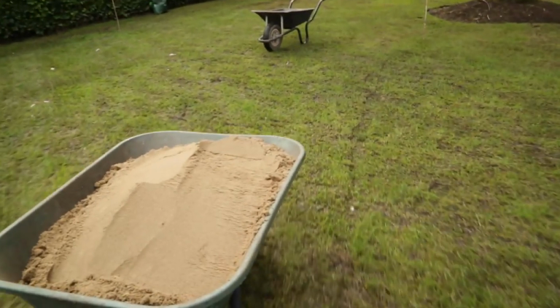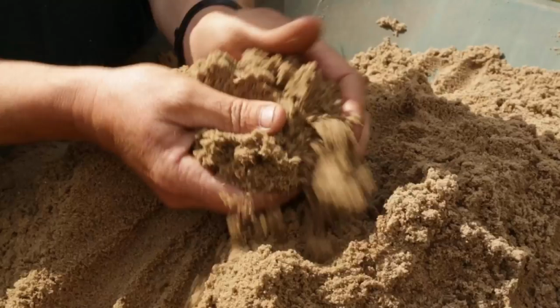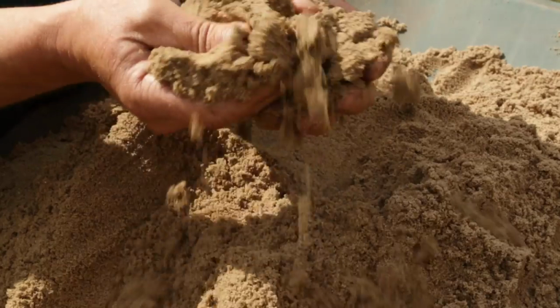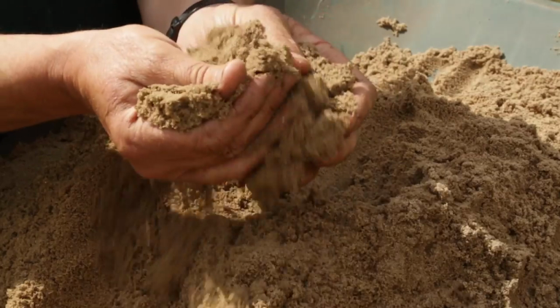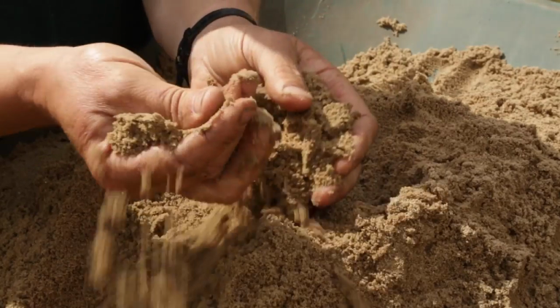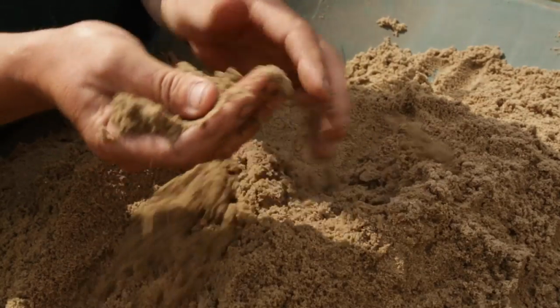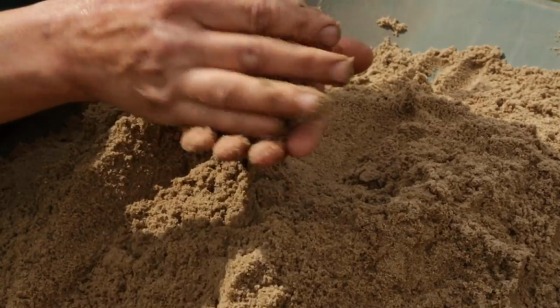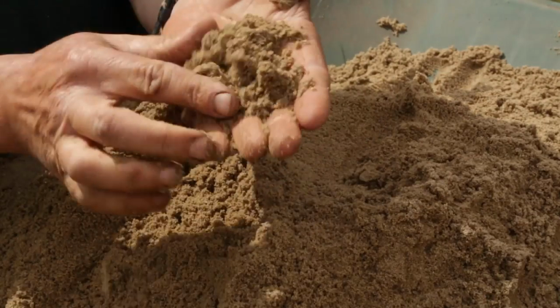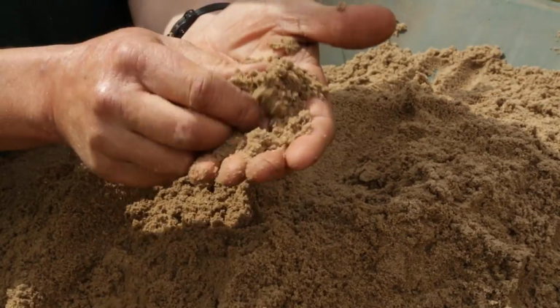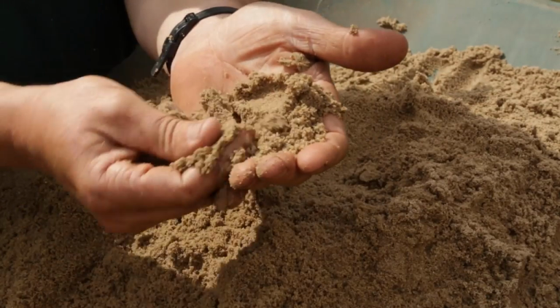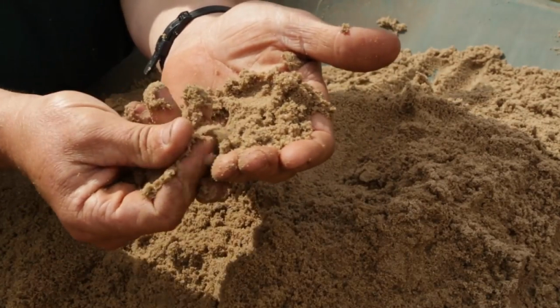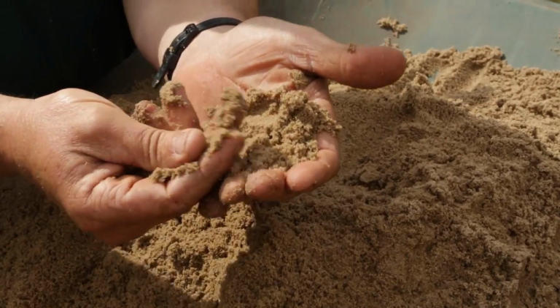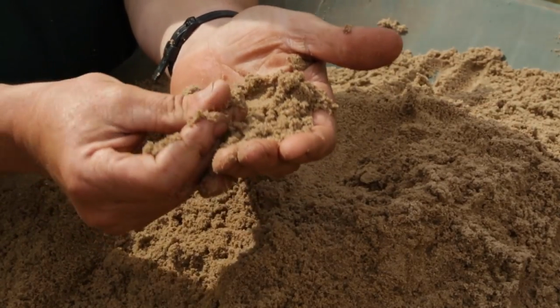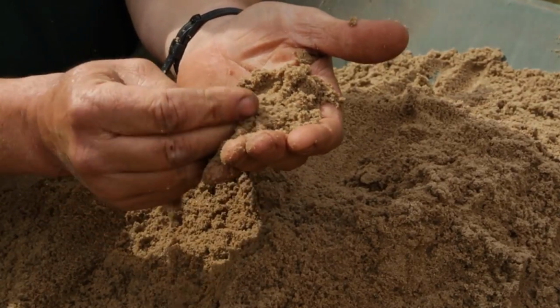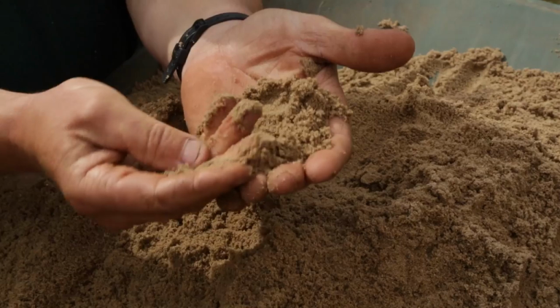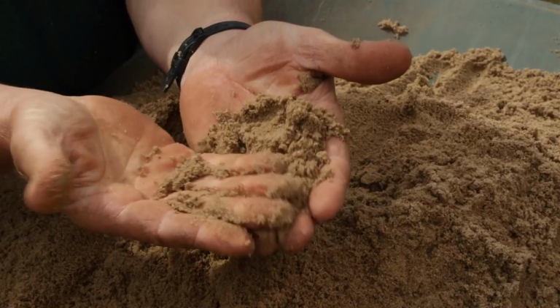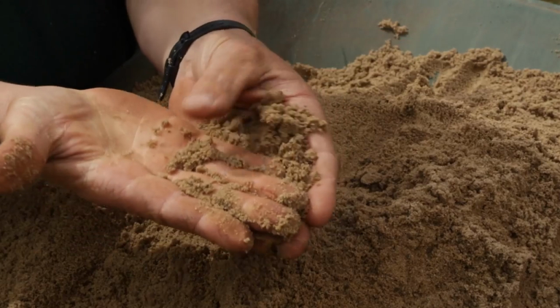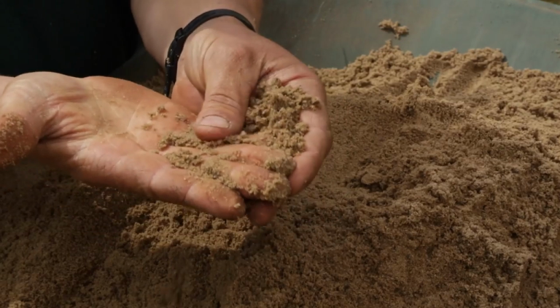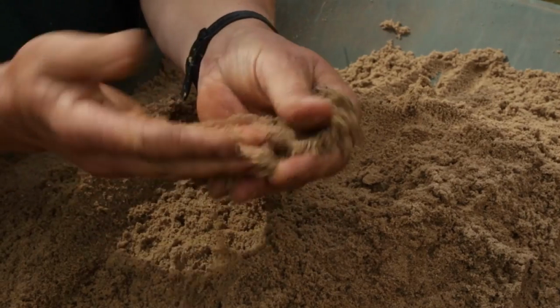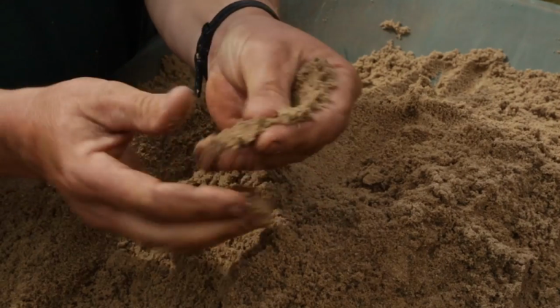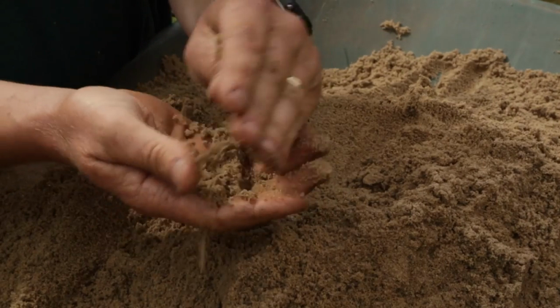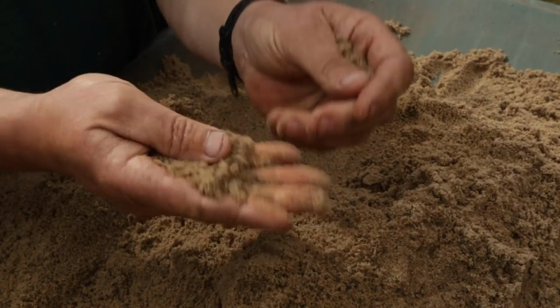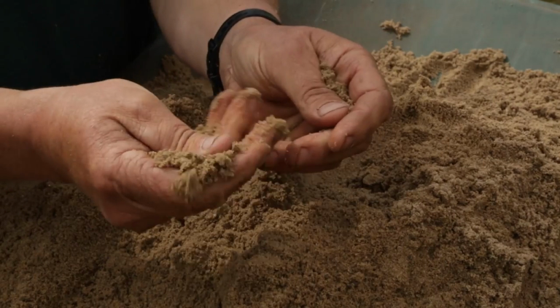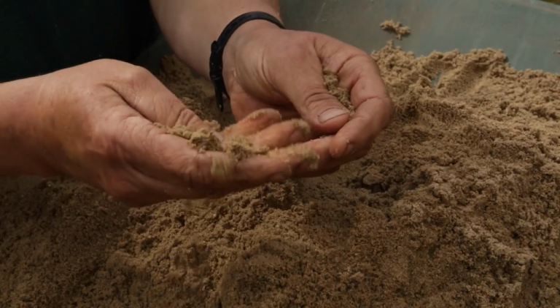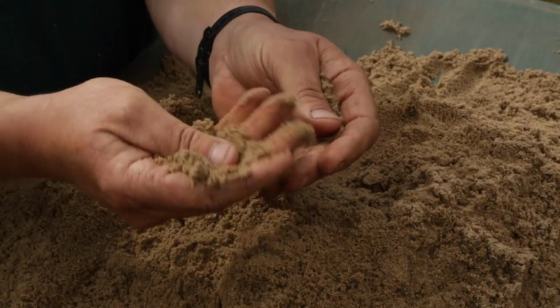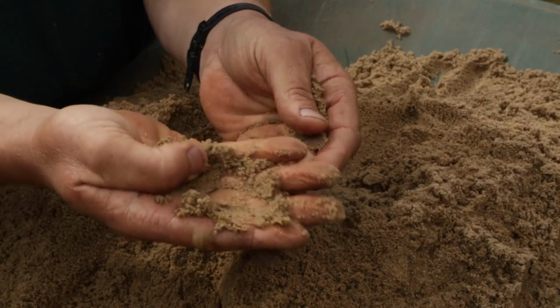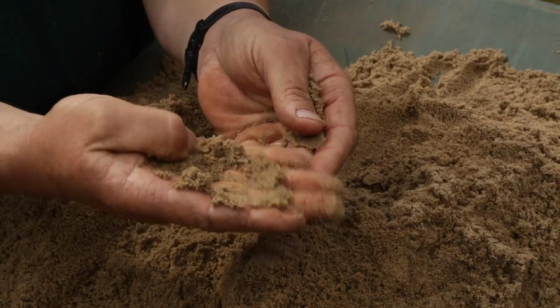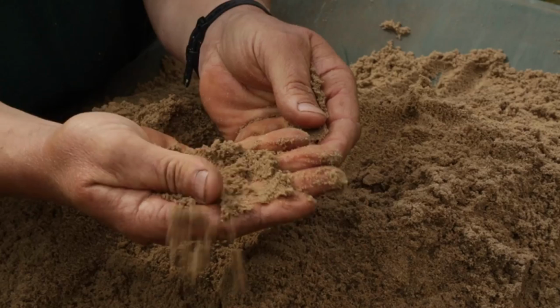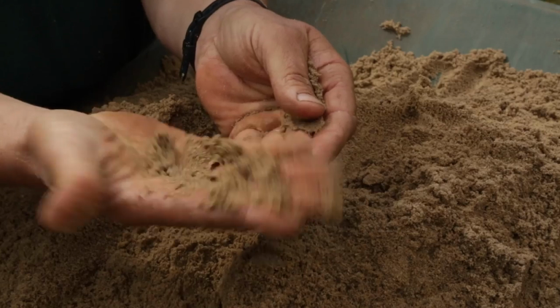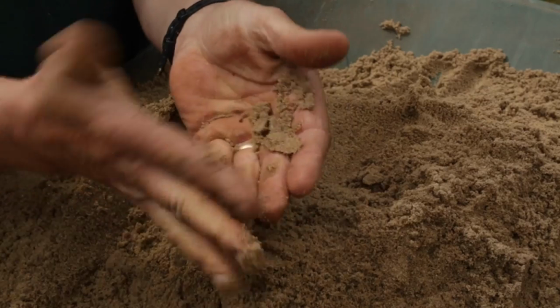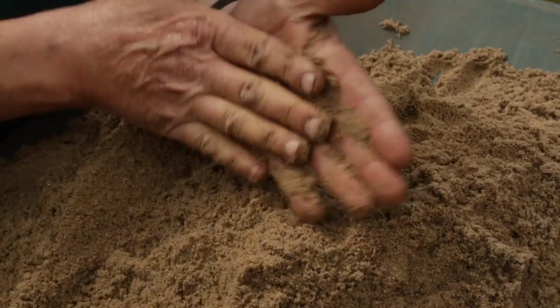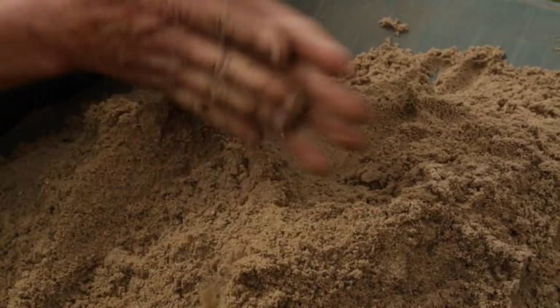Today we're using a very sandy dressing — it's actually an 80-20, so it's 80% loam and 20% sand. That's a washed sand, coarse washed sand.